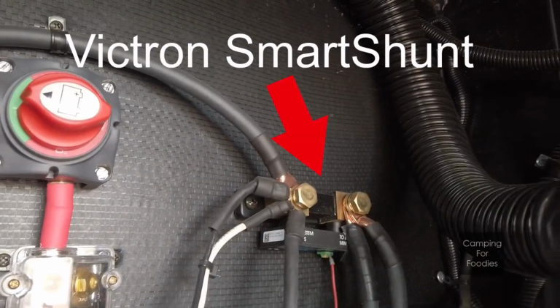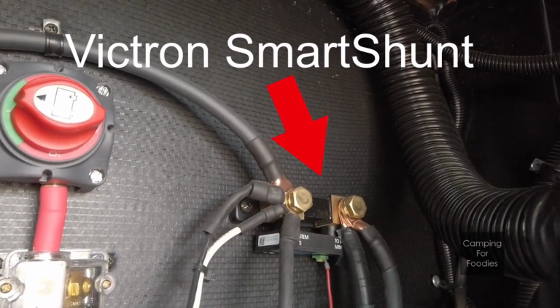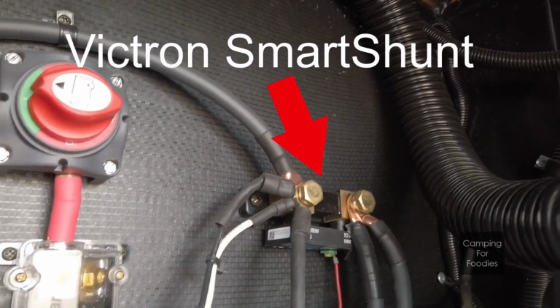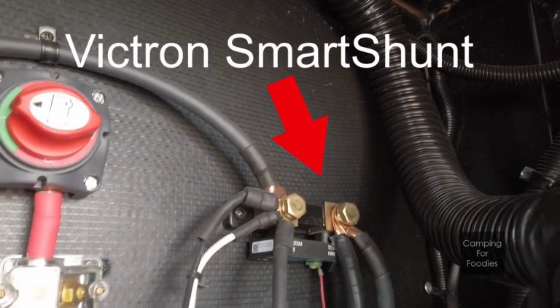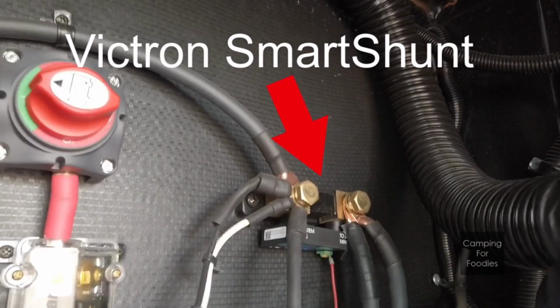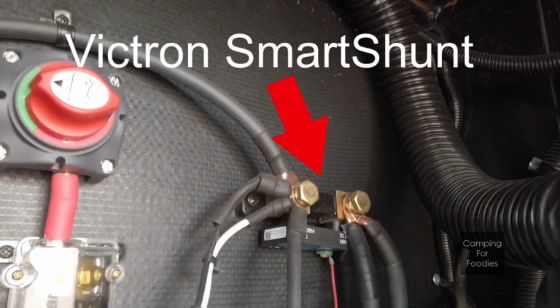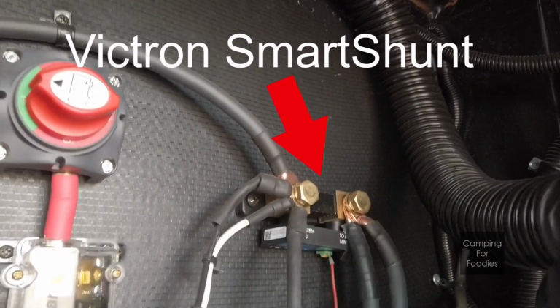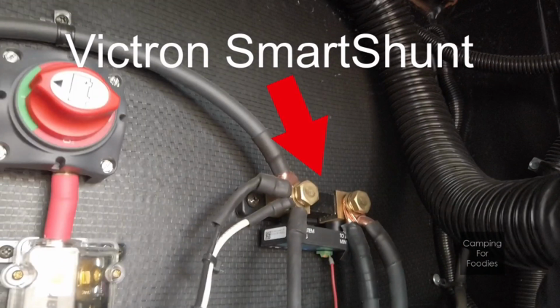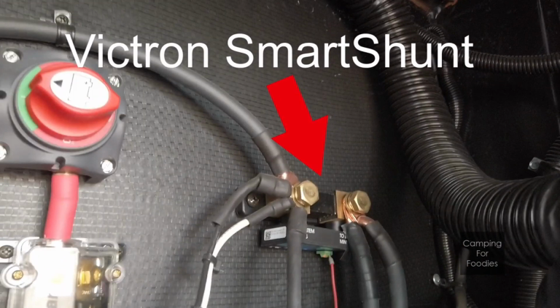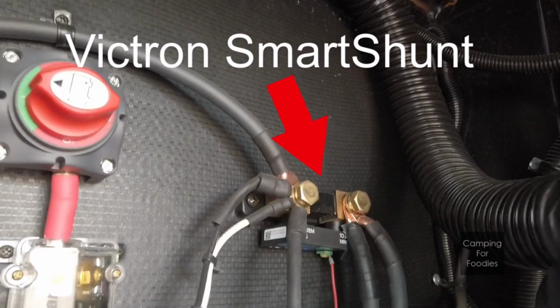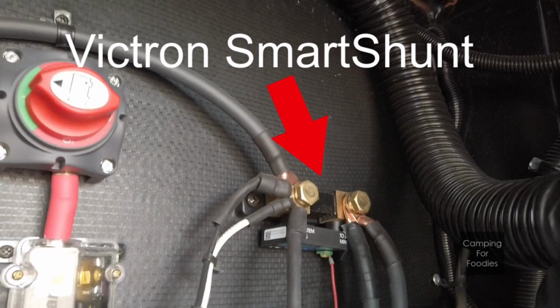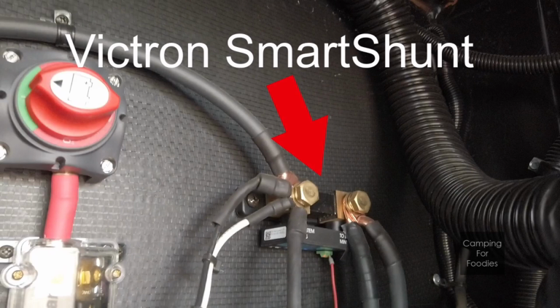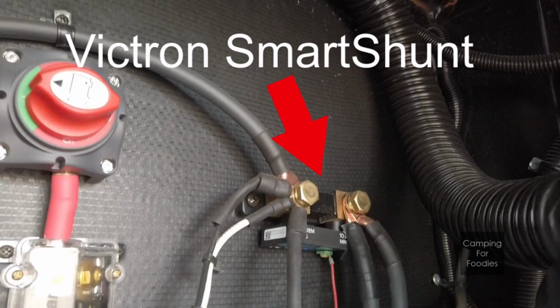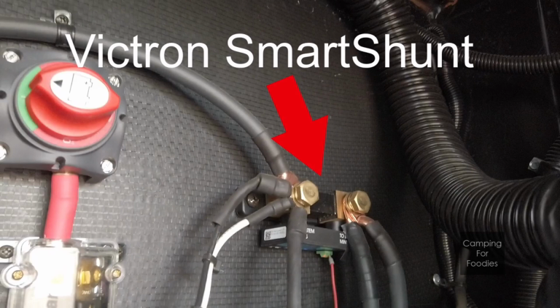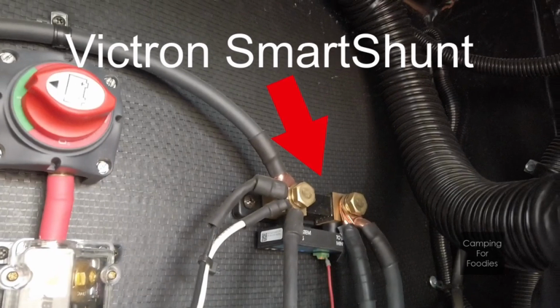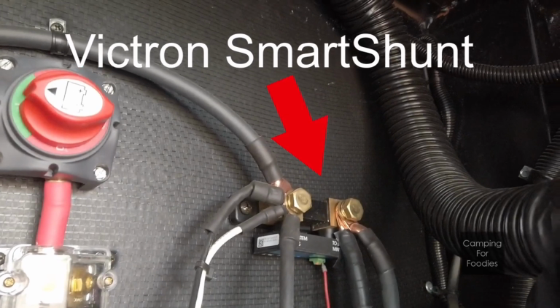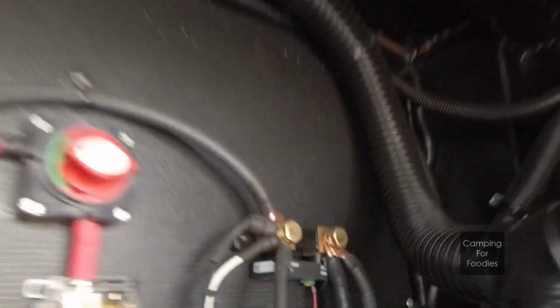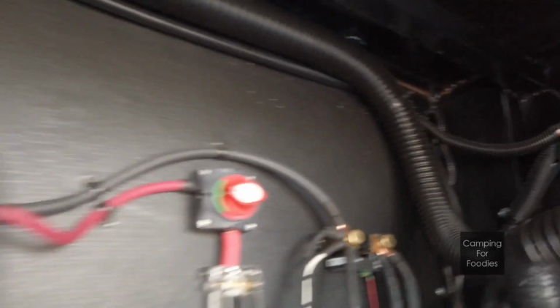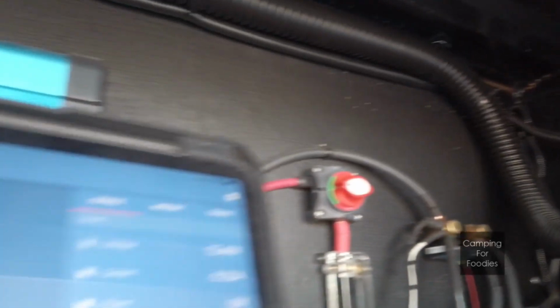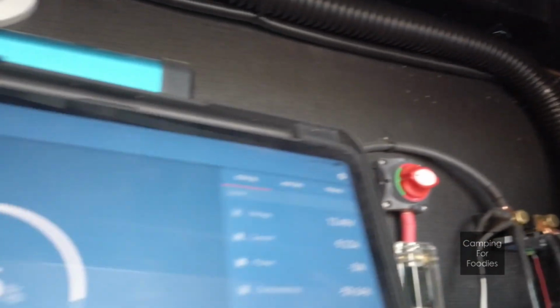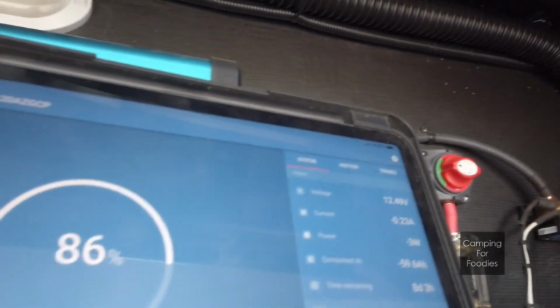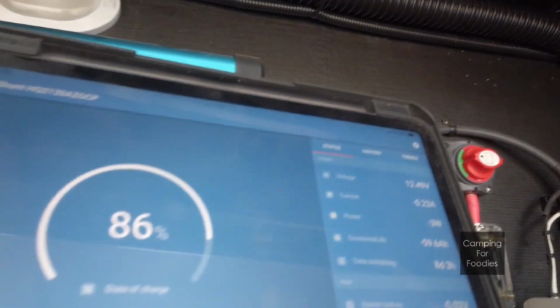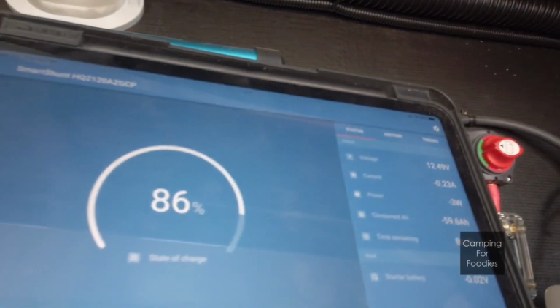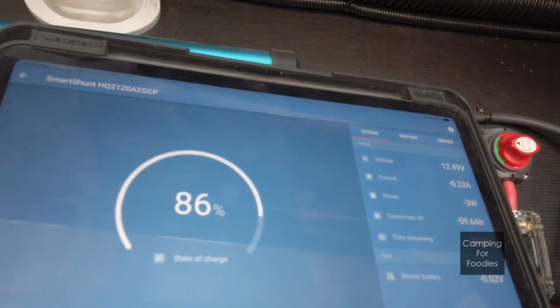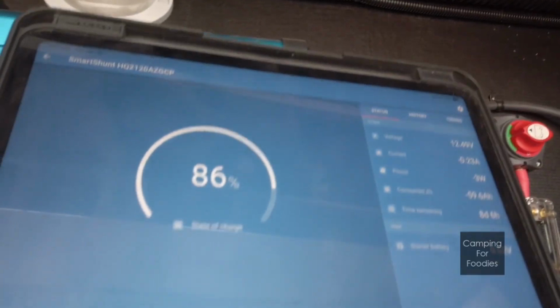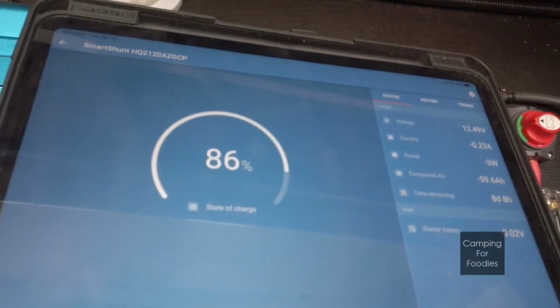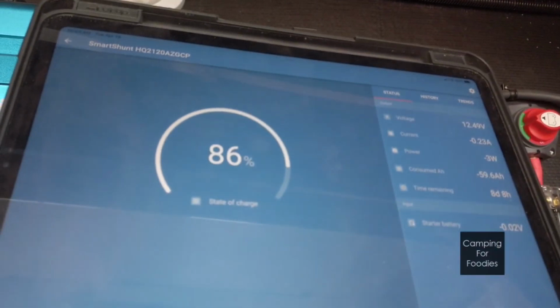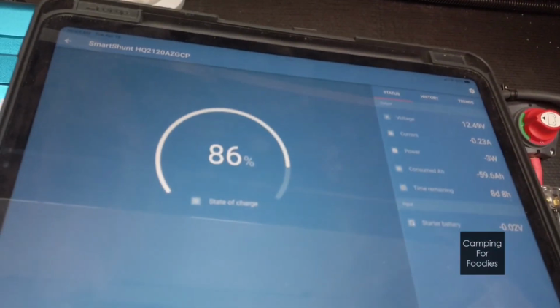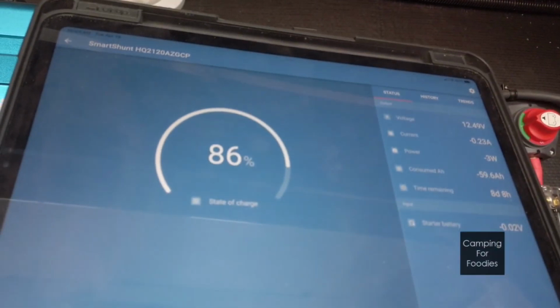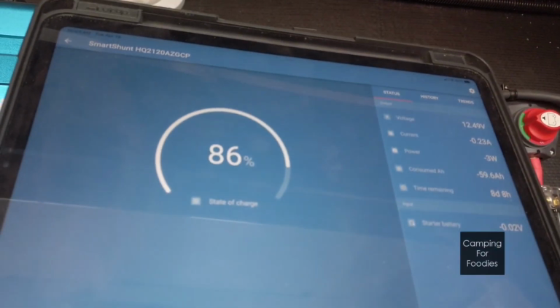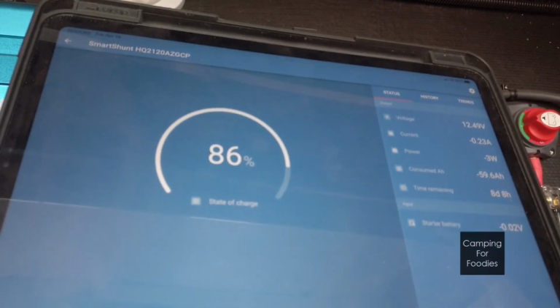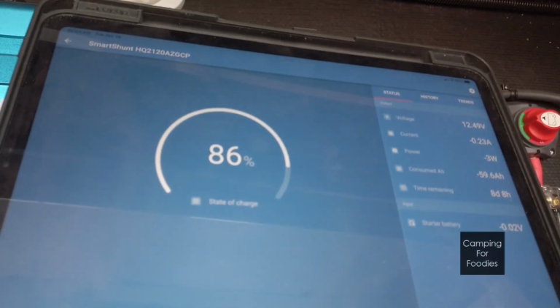This Victron Smart Shunt connects to your mobile device via Bluetooth using their Connect app and displays the amount of electrical current flowing either into or out of your batteries.